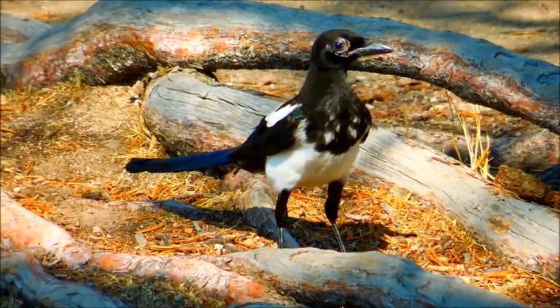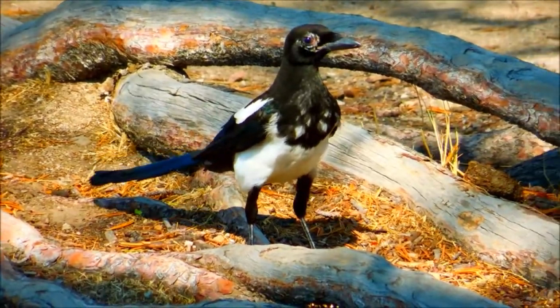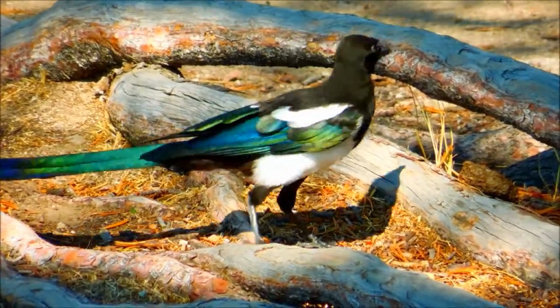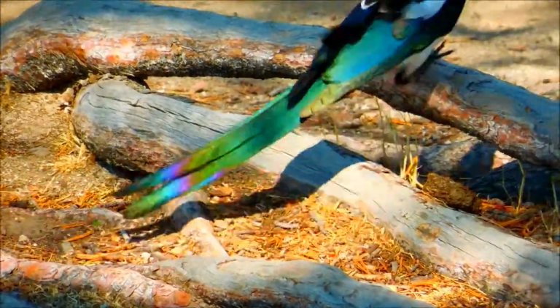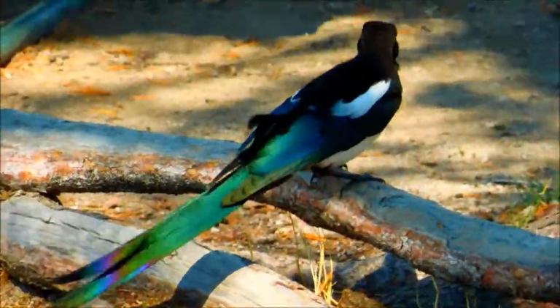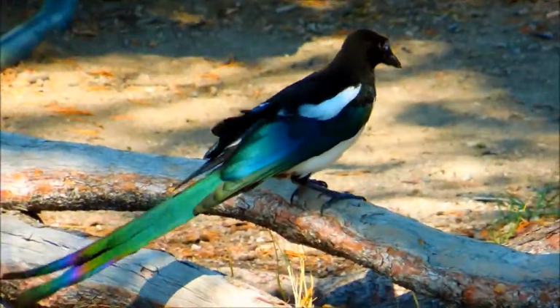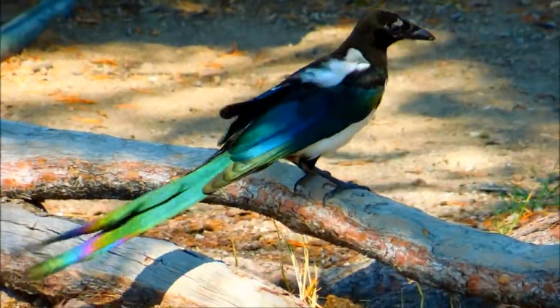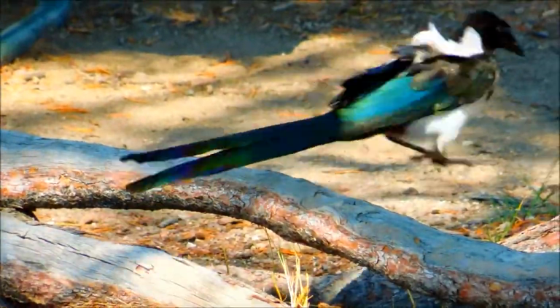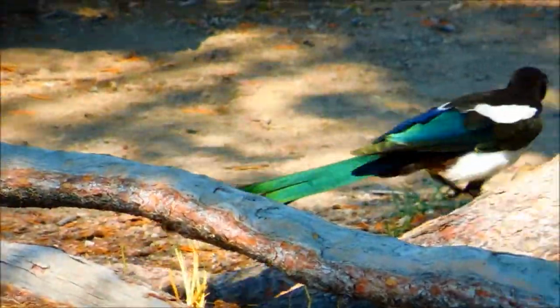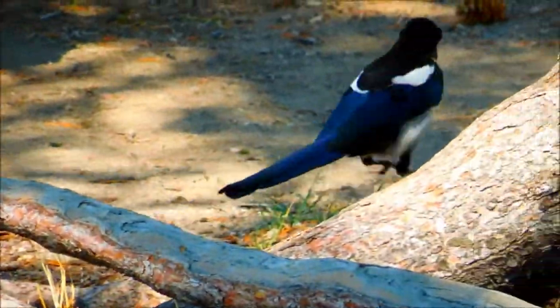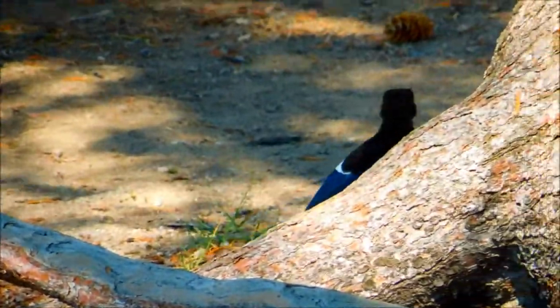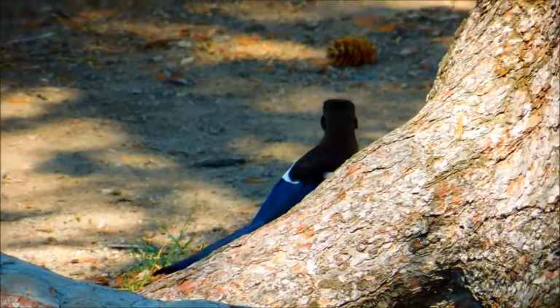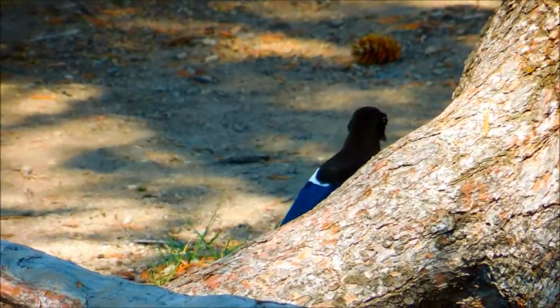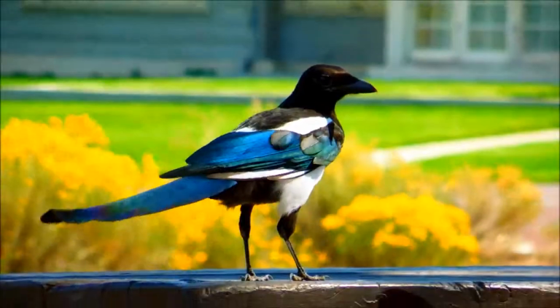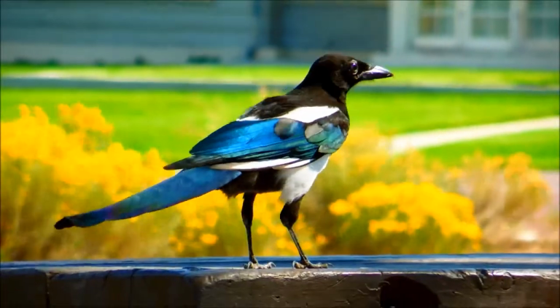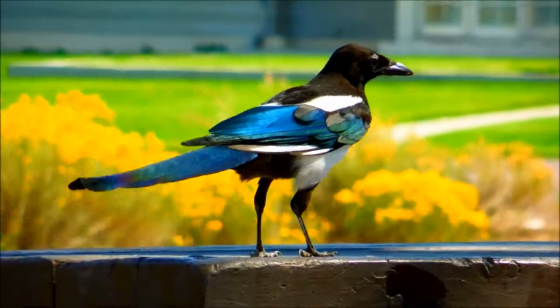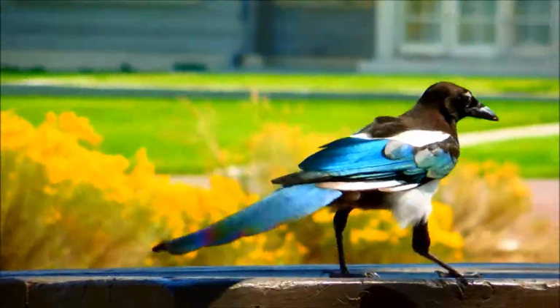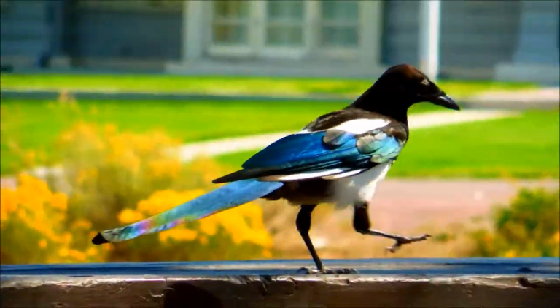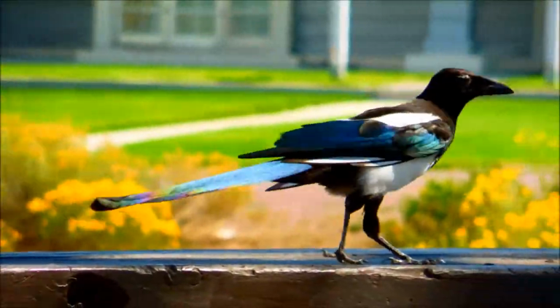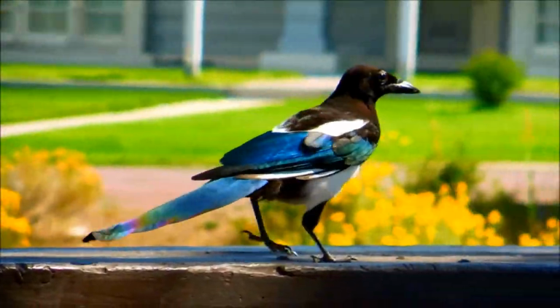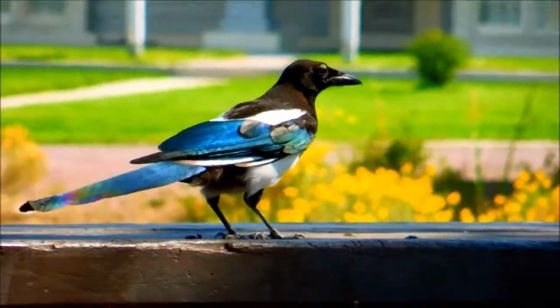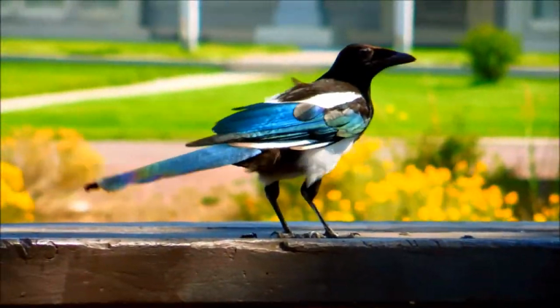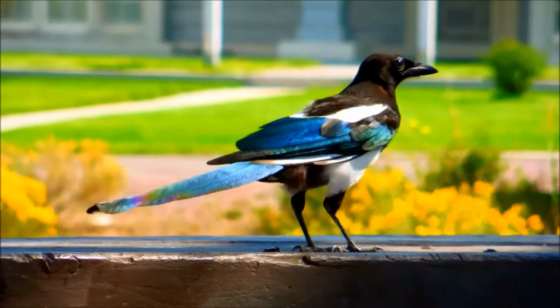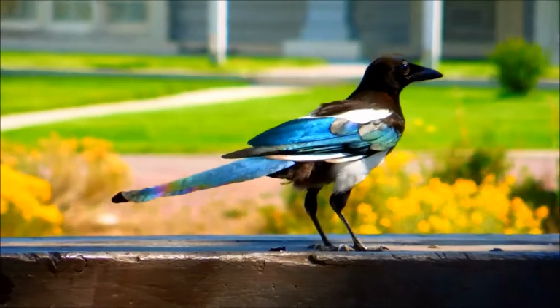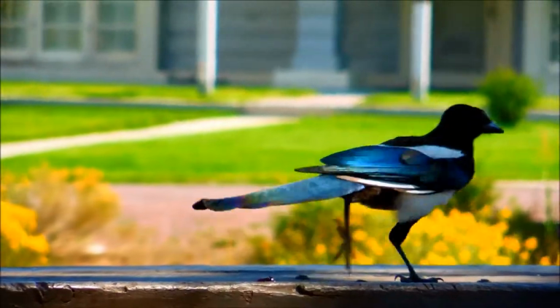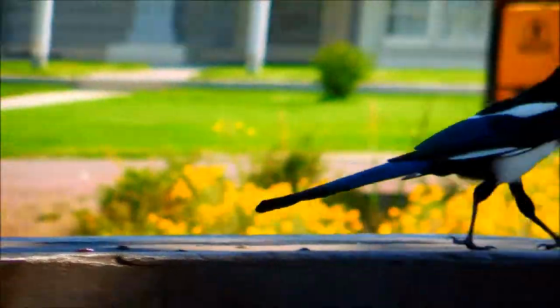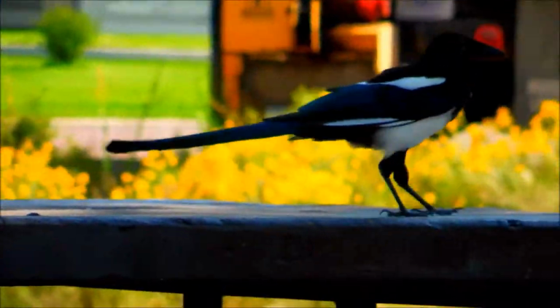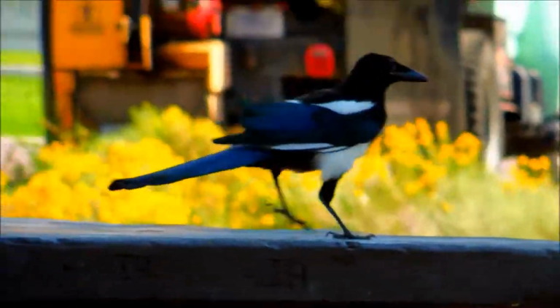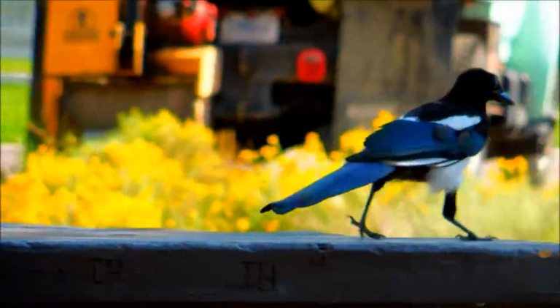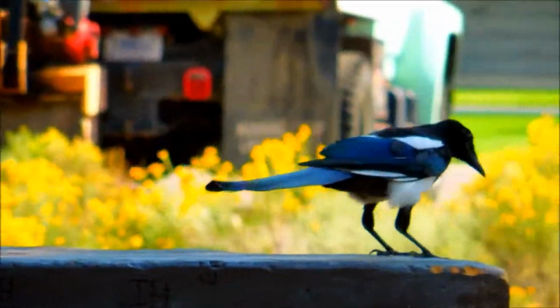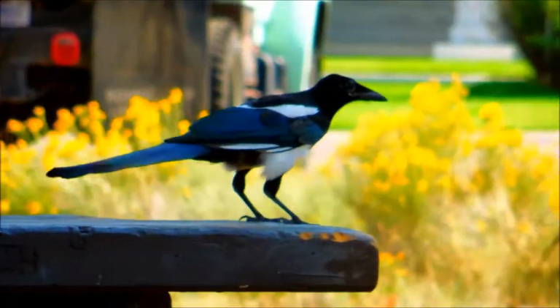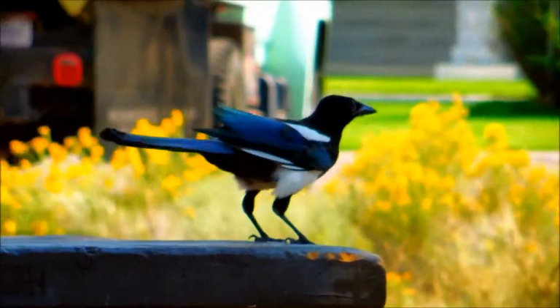Black-billed magpies are bold and intelligent birds. They'll often drill food caches in the ground, and because they steal from each other's food caches so often, they'll create several false food caches to trick the other birds. Like crows, these birds roost communally in winter.